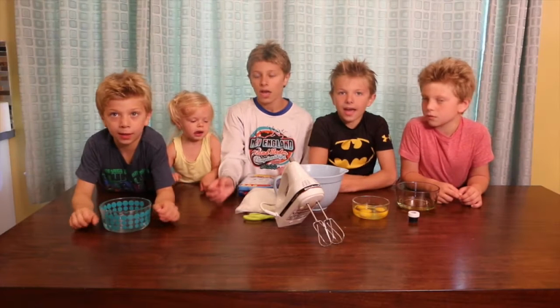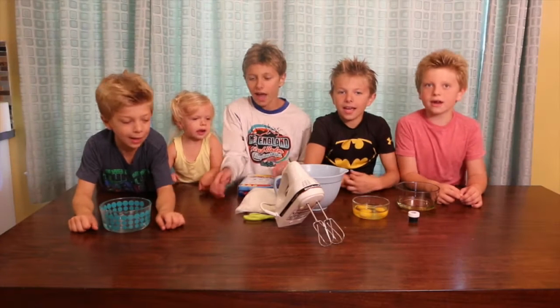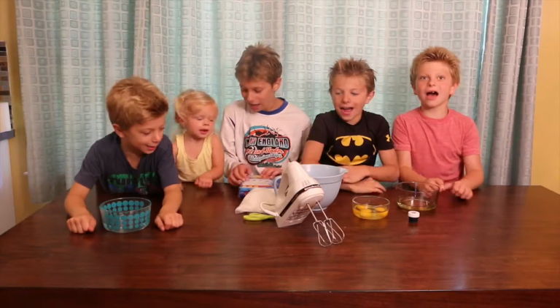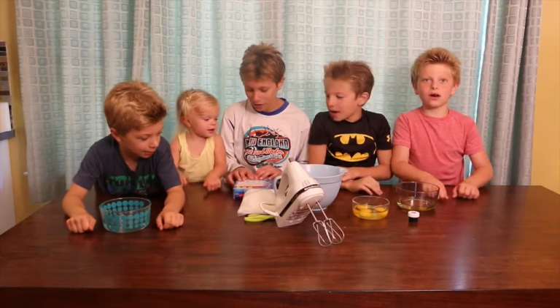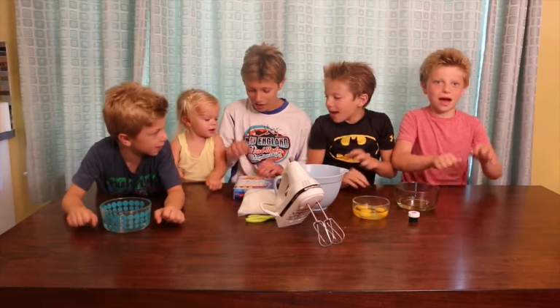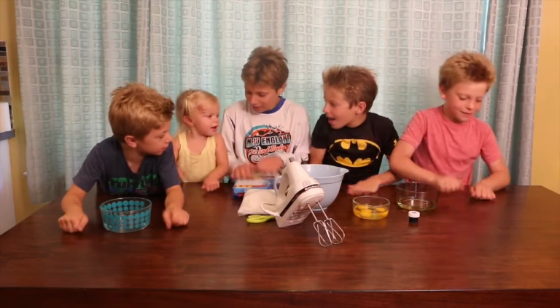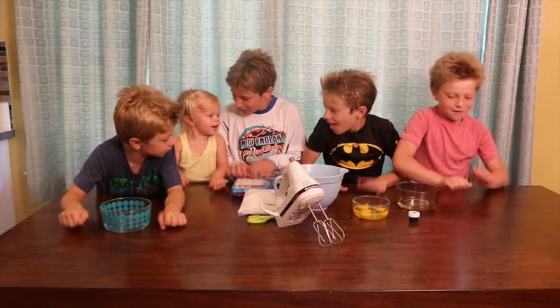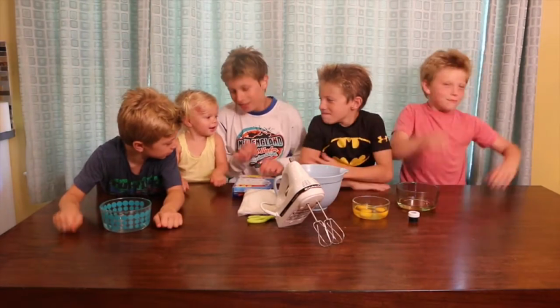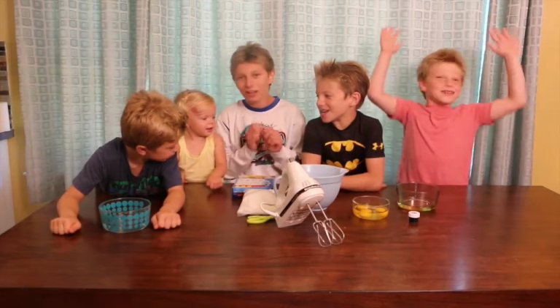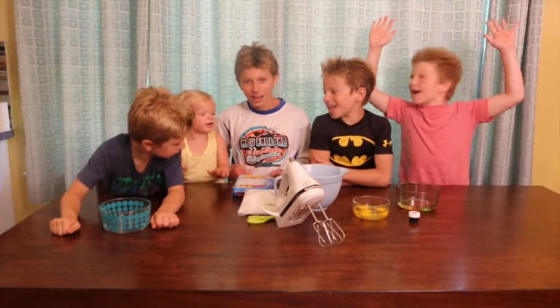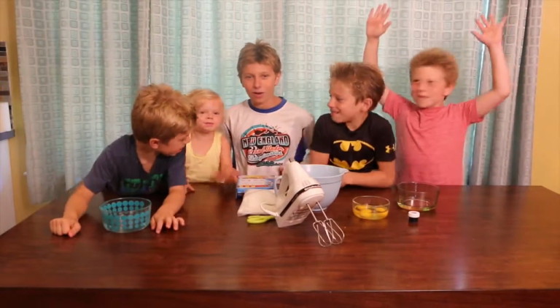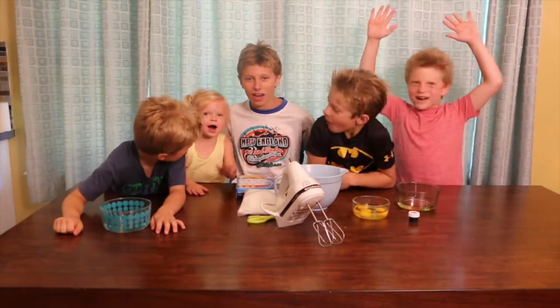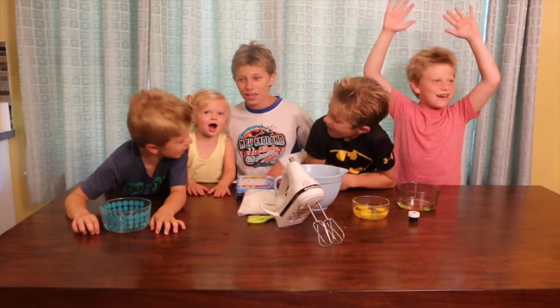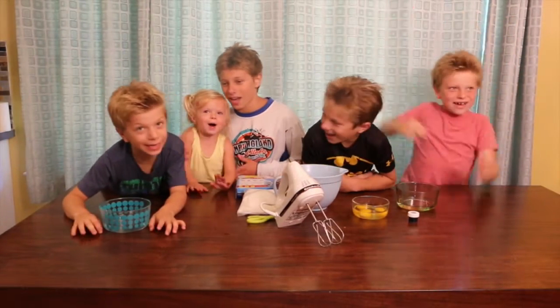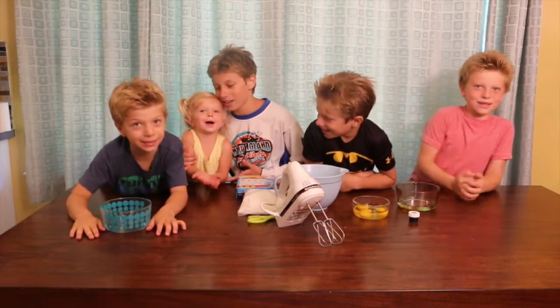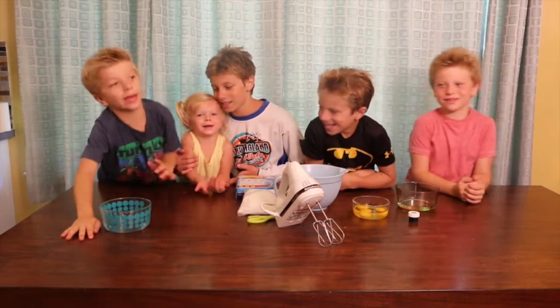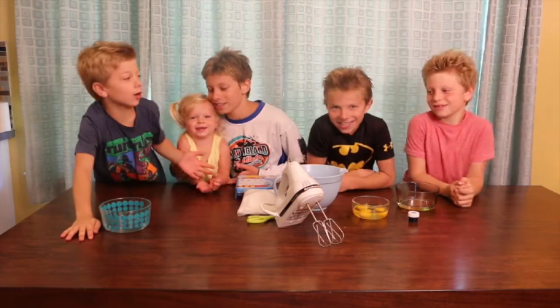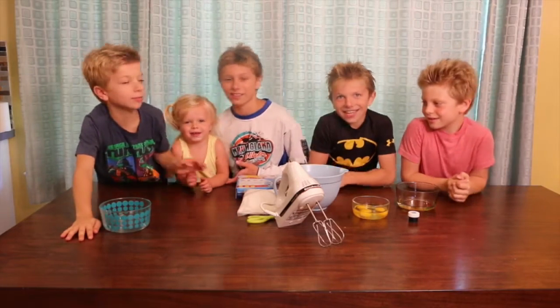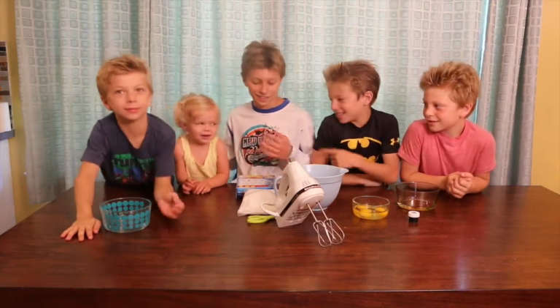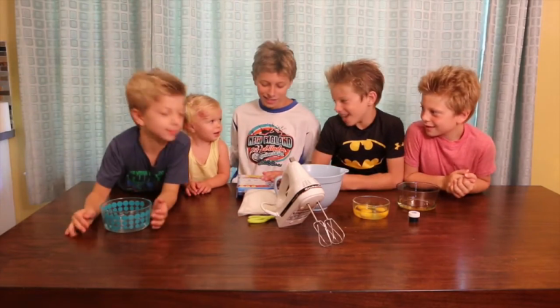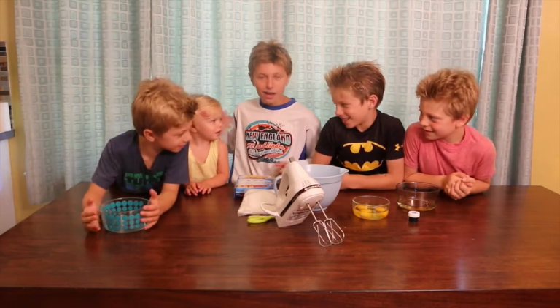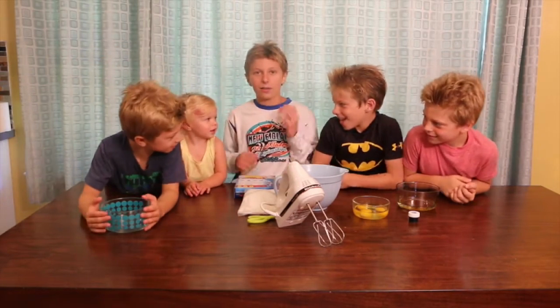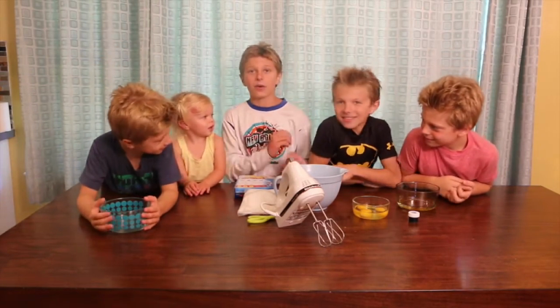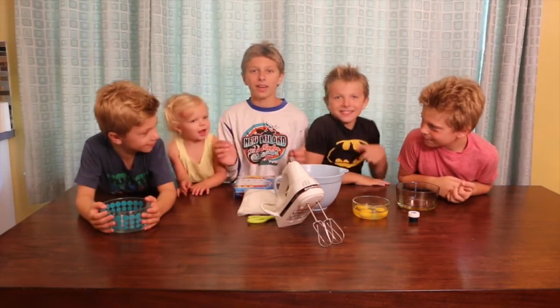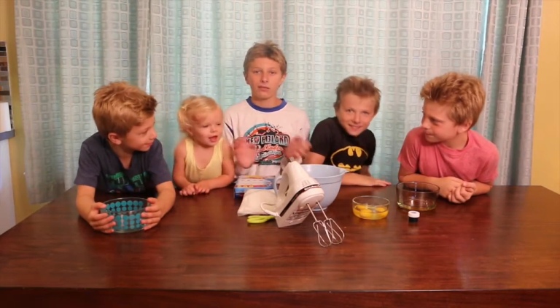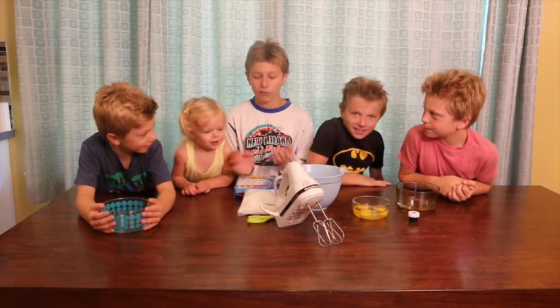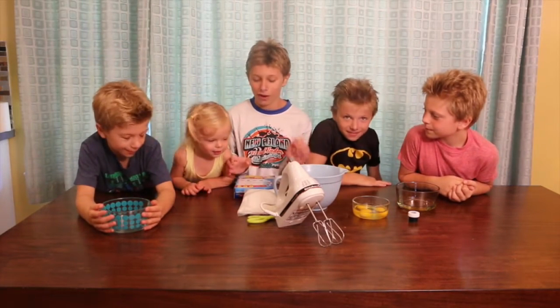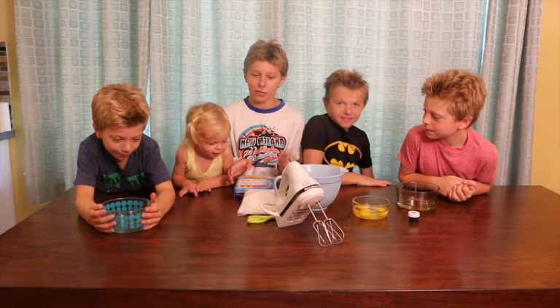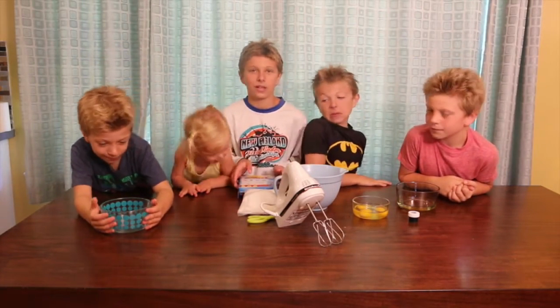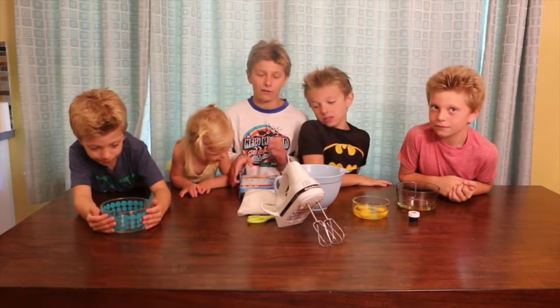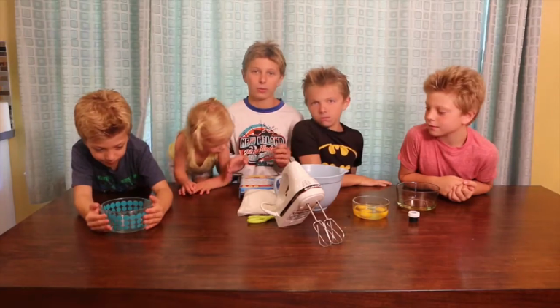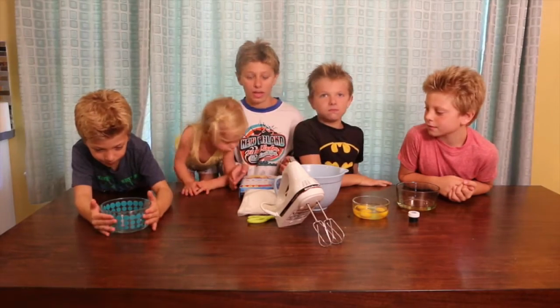Hey guys, we're the My Planet Boy! And Sissy, and Sissy, and Sissy. Today we're making, in honor of the 4th of July, a red, white, and blue cake.